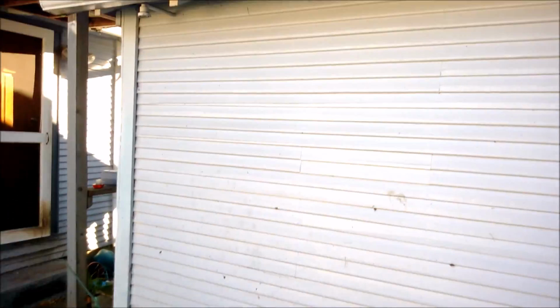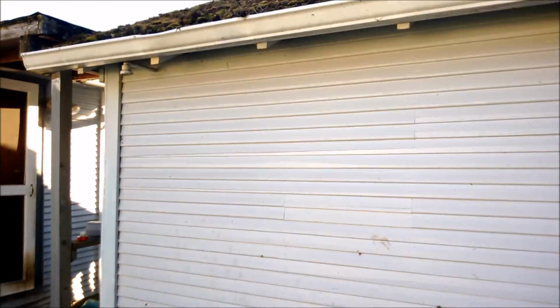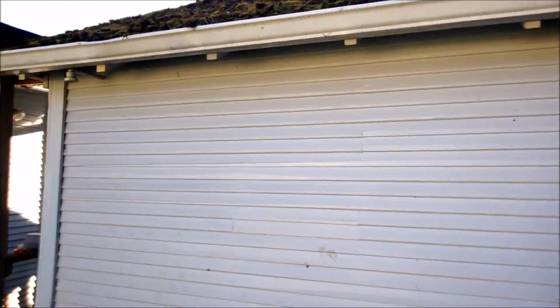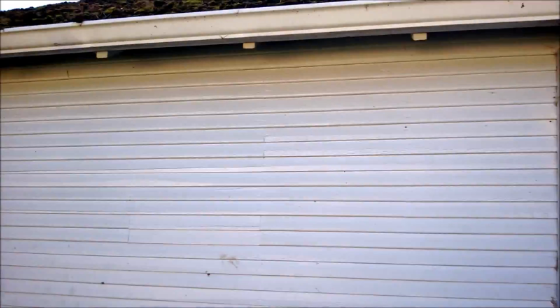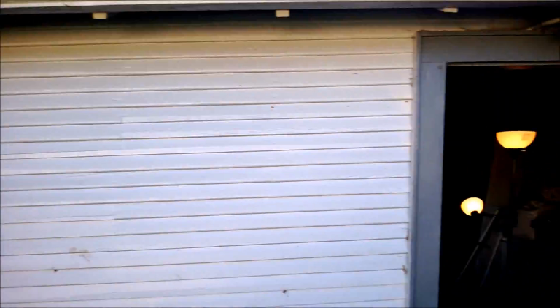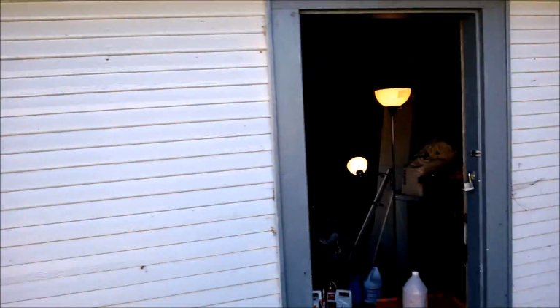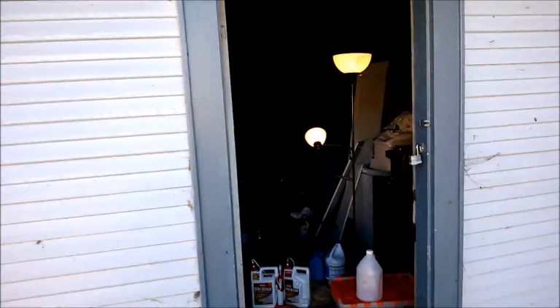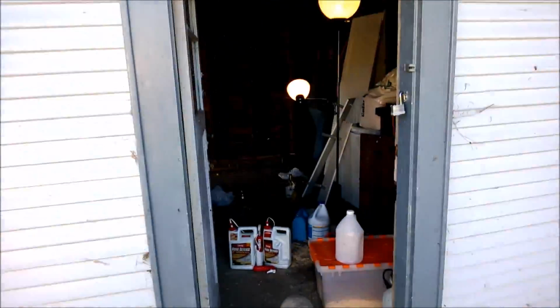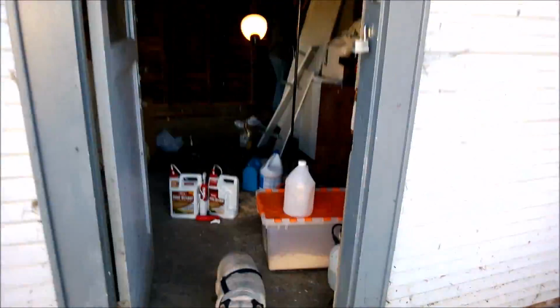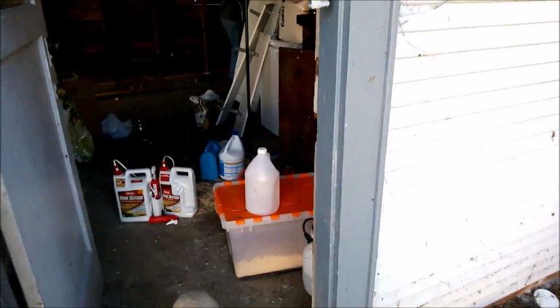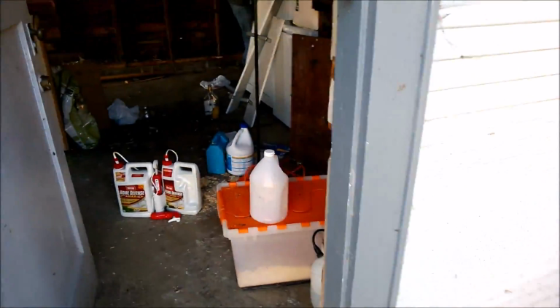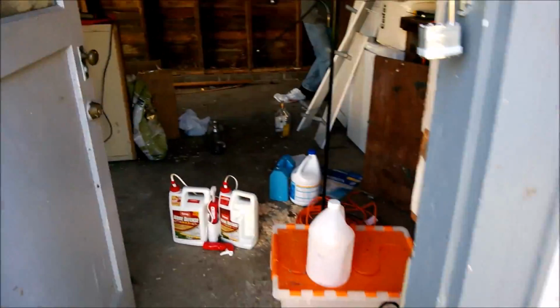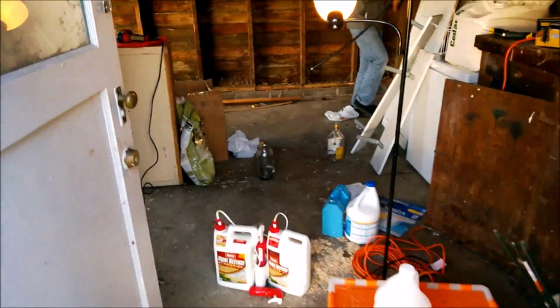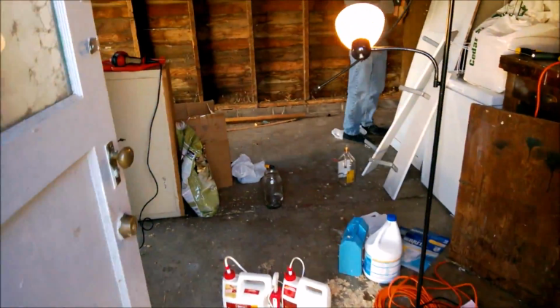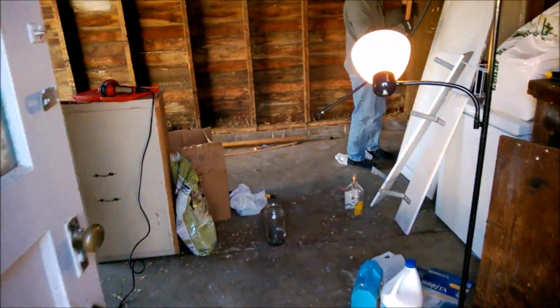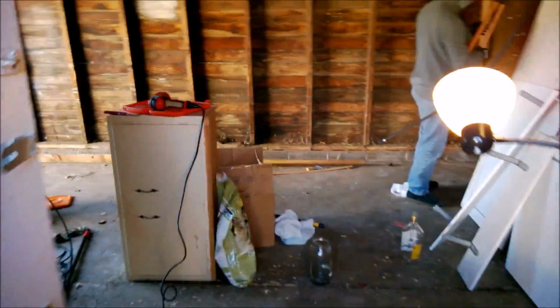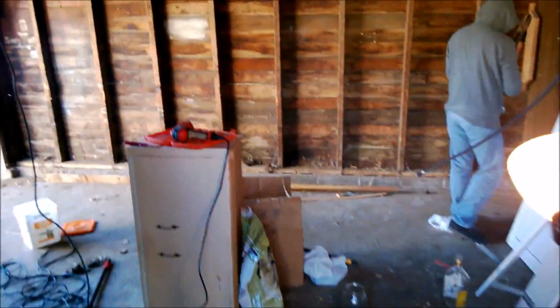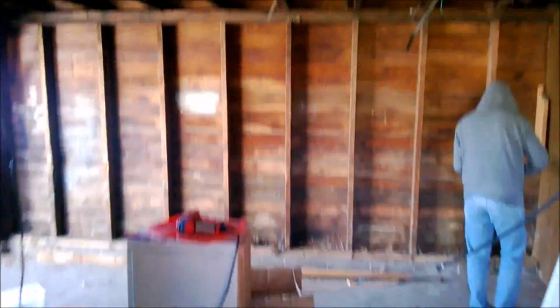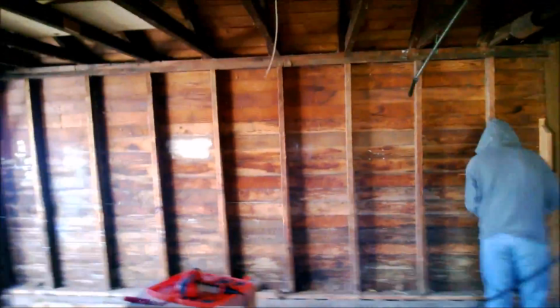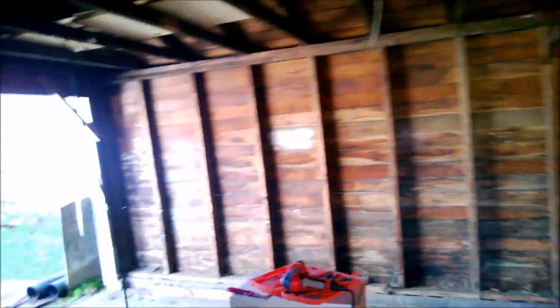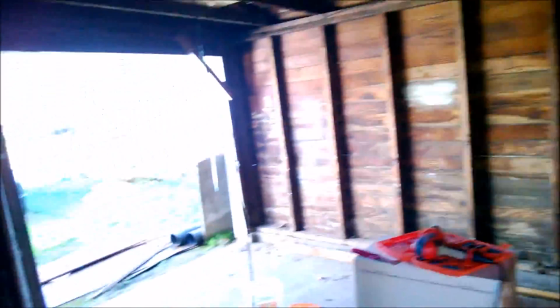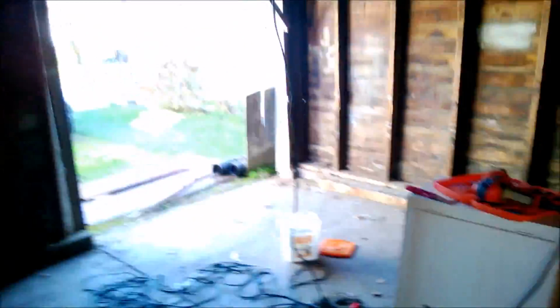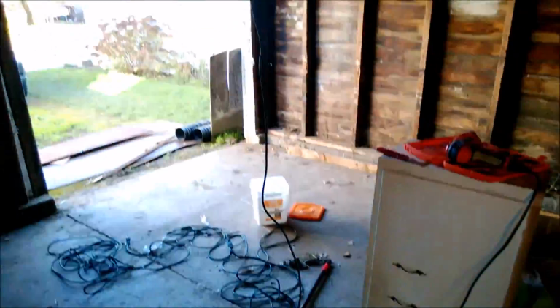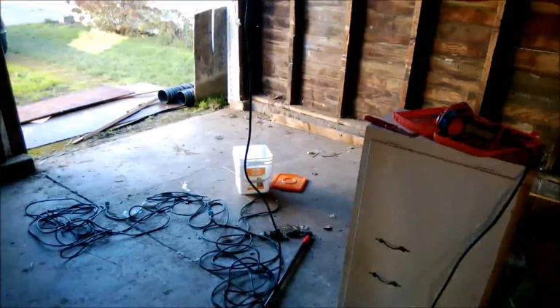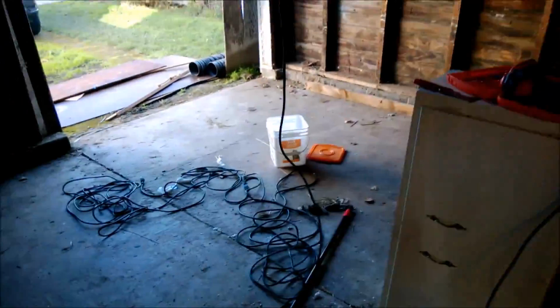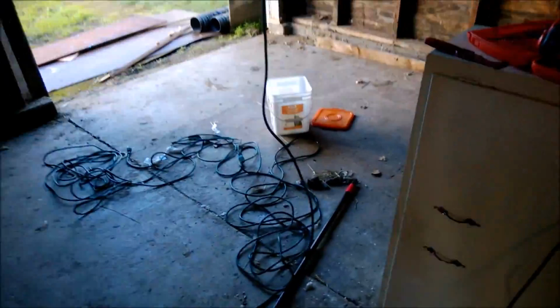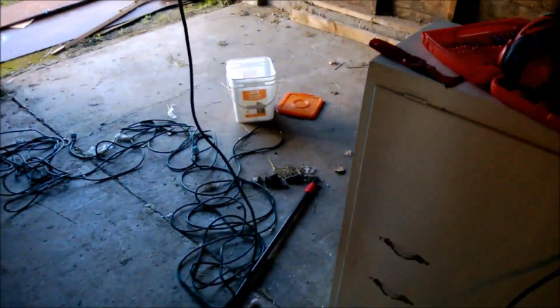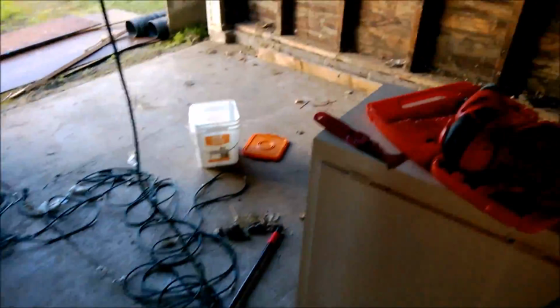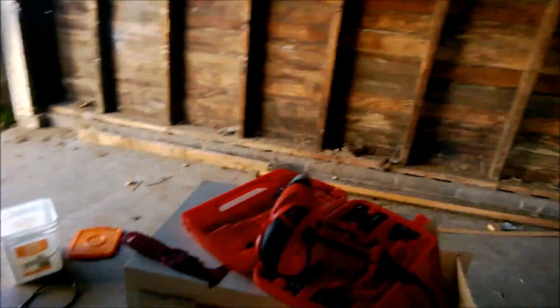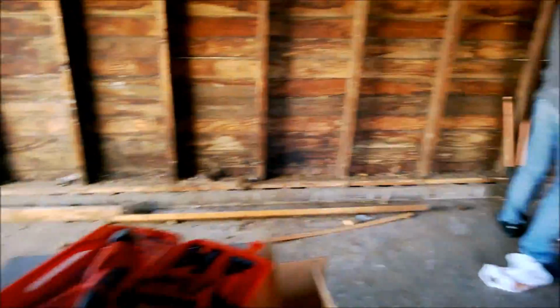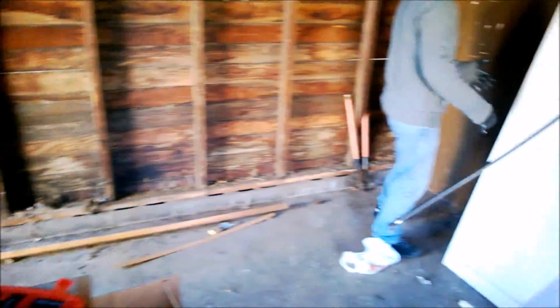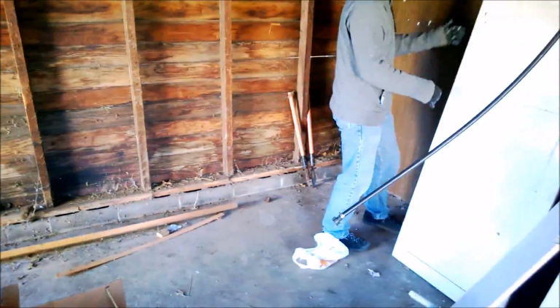So yeah, this is what it looks like just getting started. The next video will hopefully at least have it cleaned out and we'll be getting the flooring built.